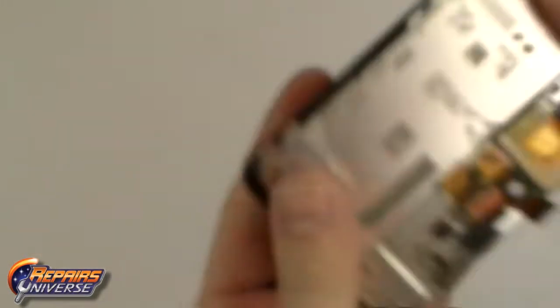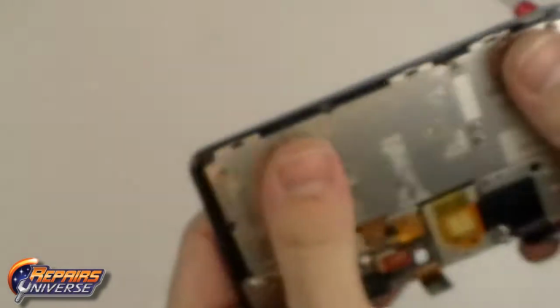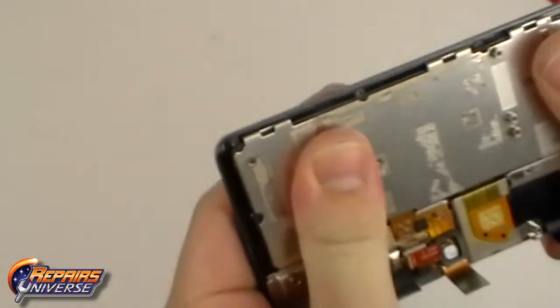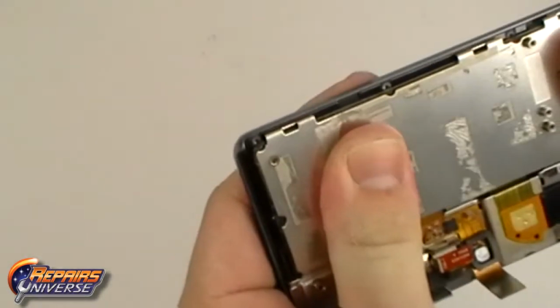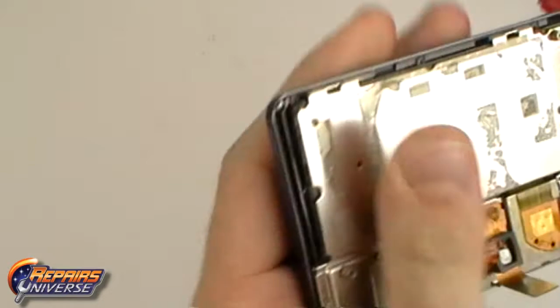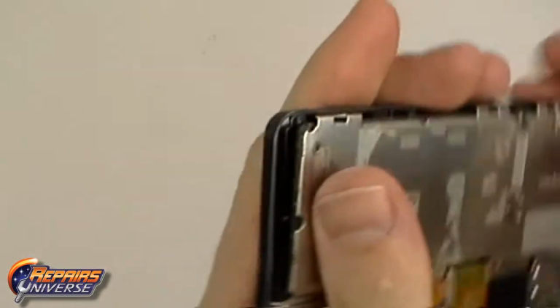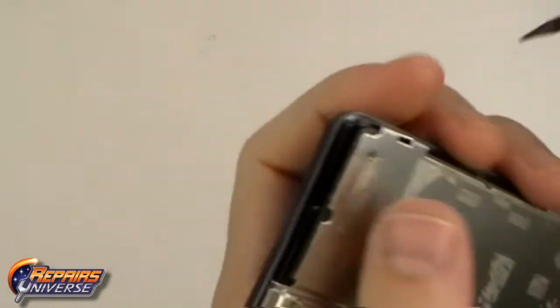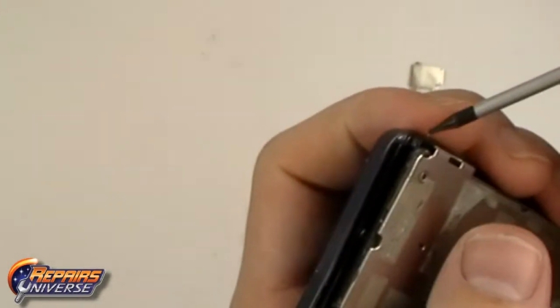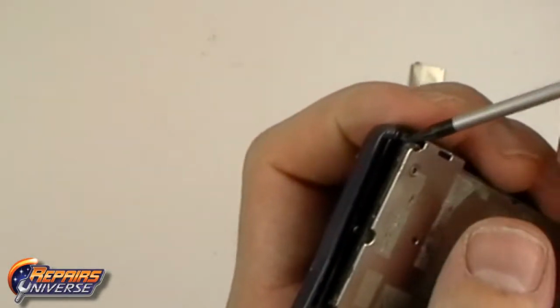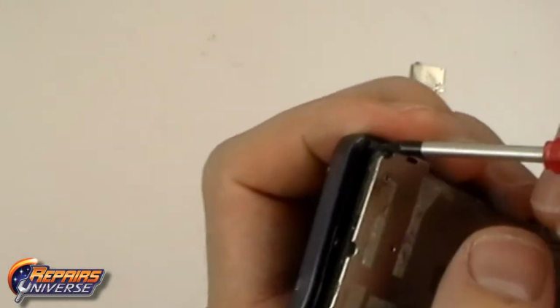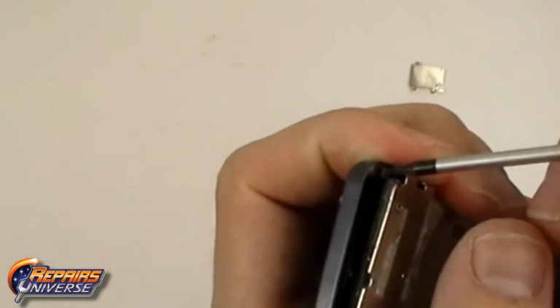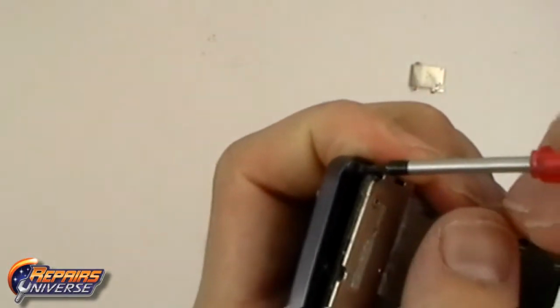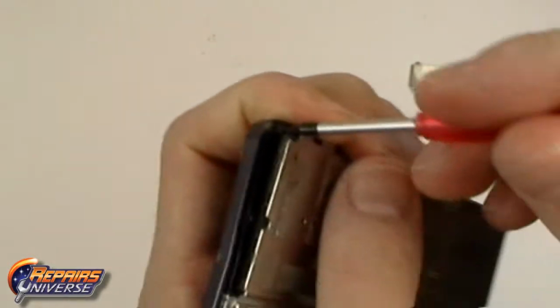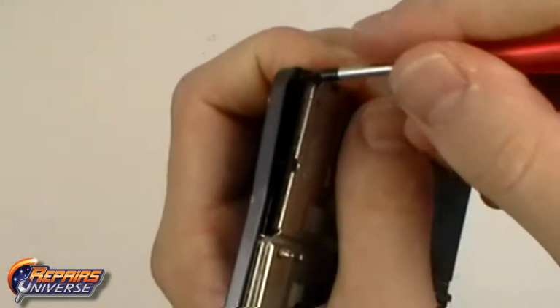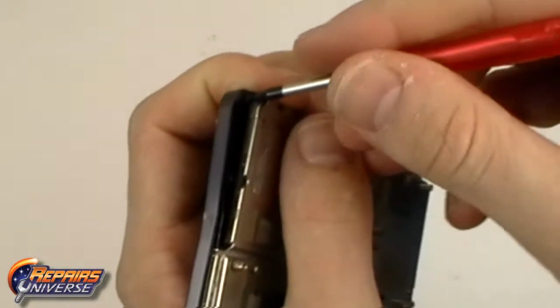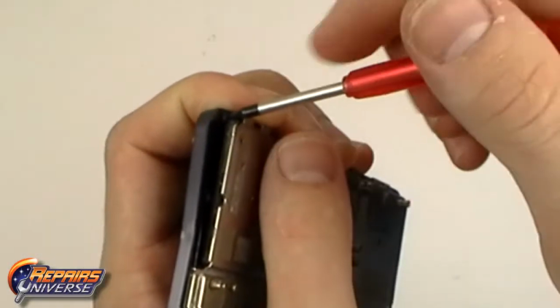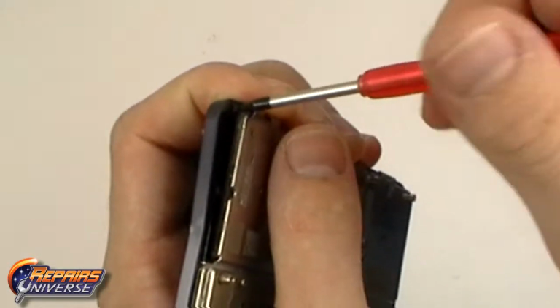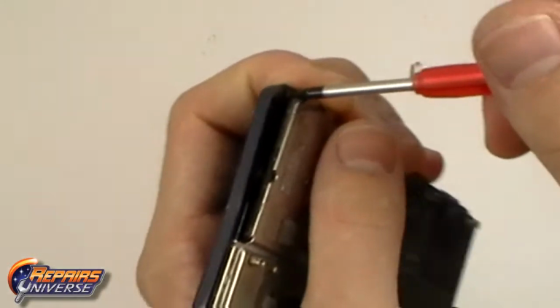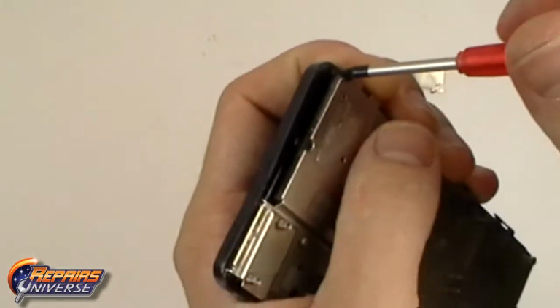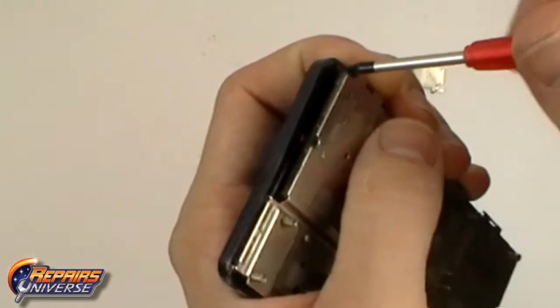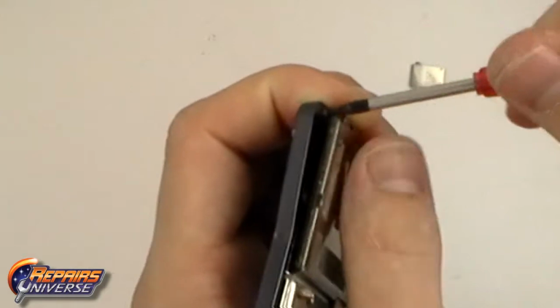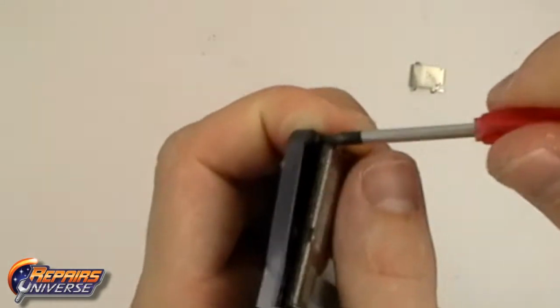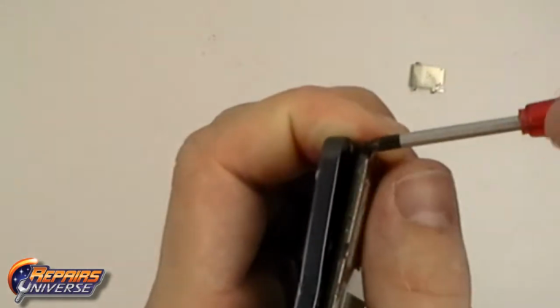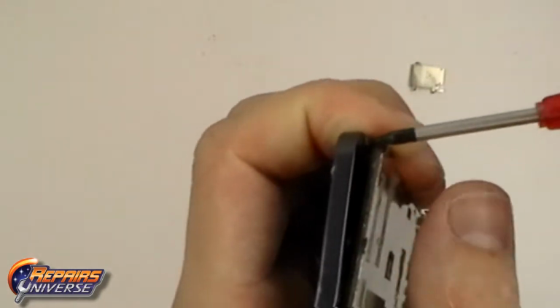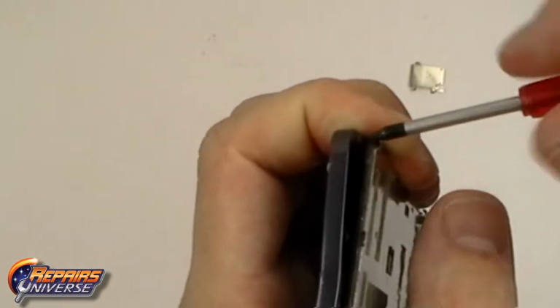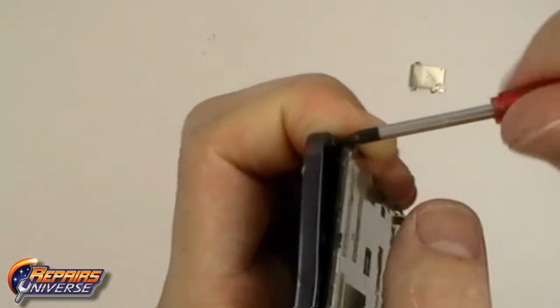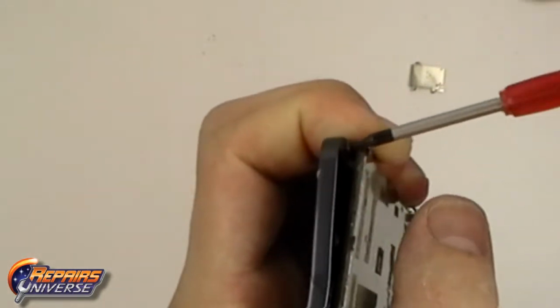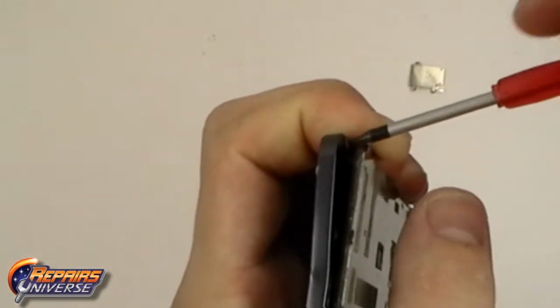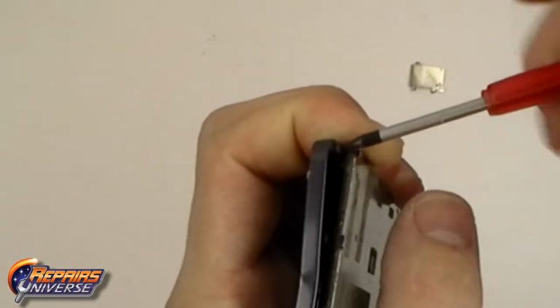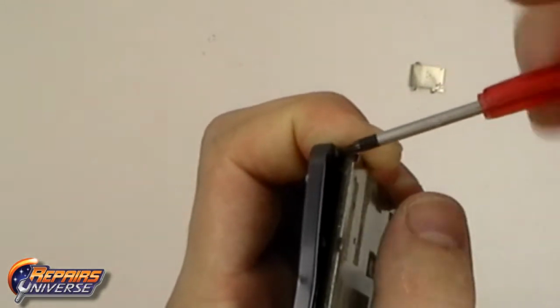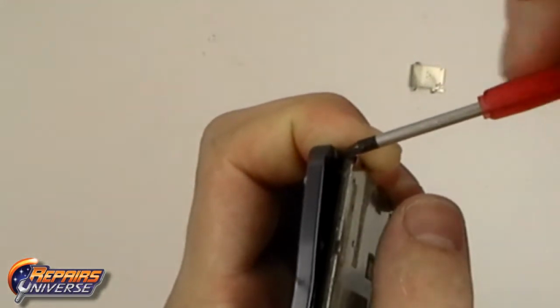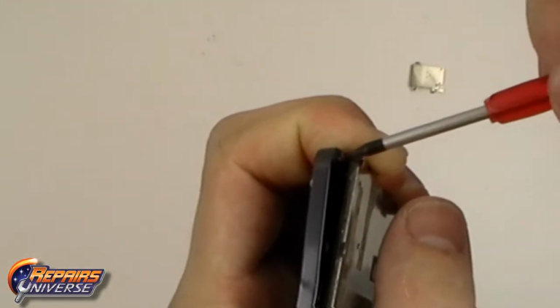Using a Torx T3 screwdriver, begin removing all 5 screws located around the keyboard. You may need to gently lift up on the keyboard or slide it into a better position to remove all screws.